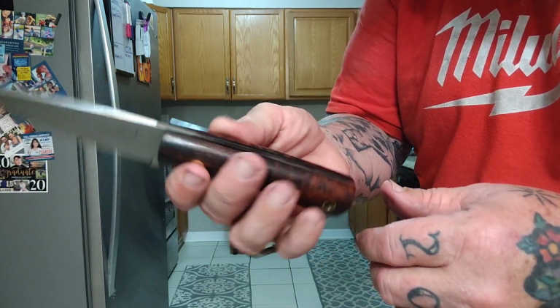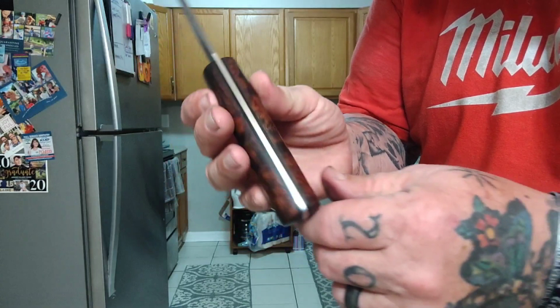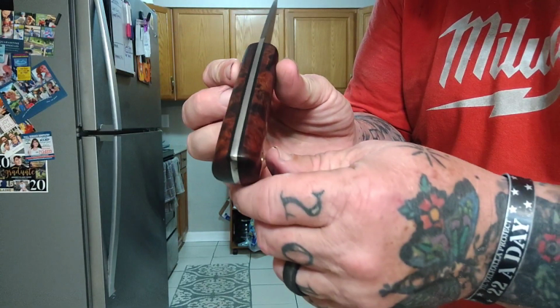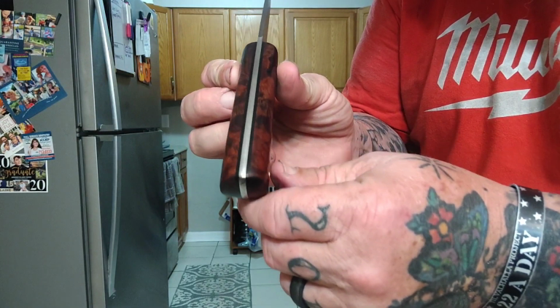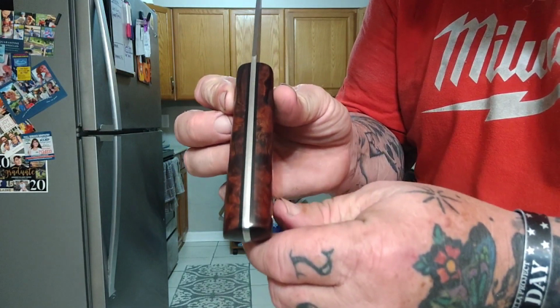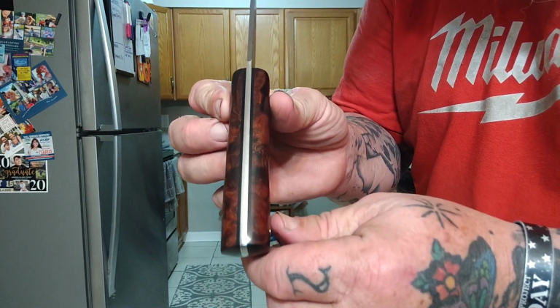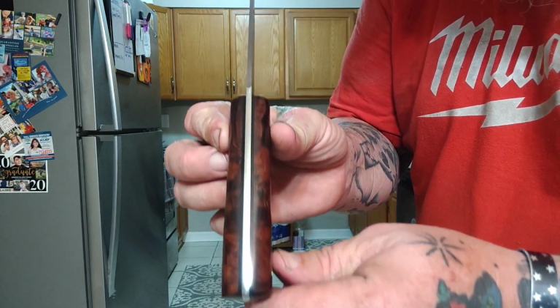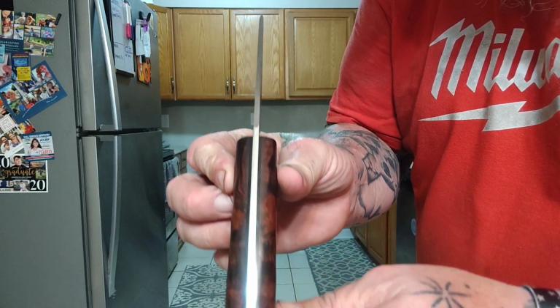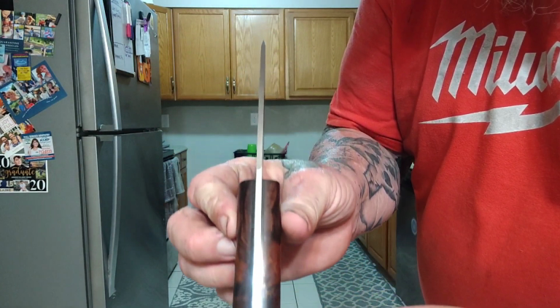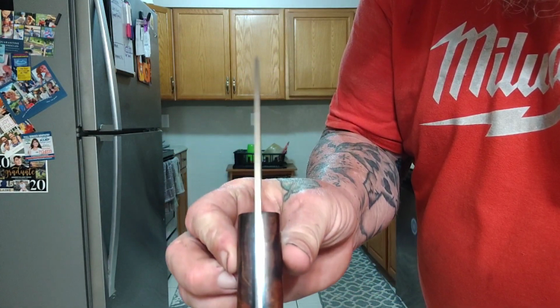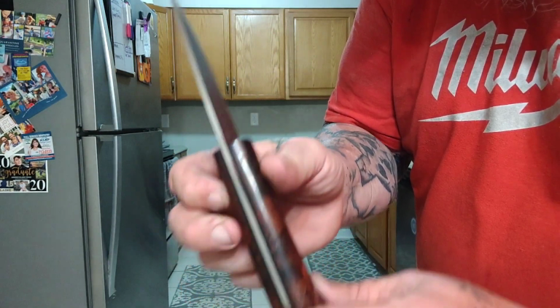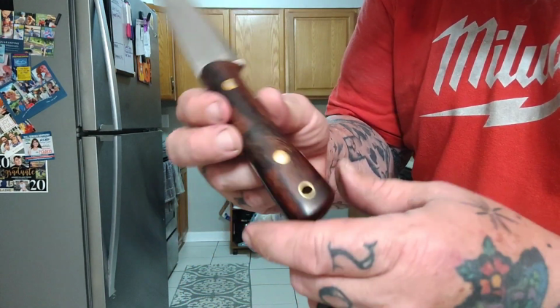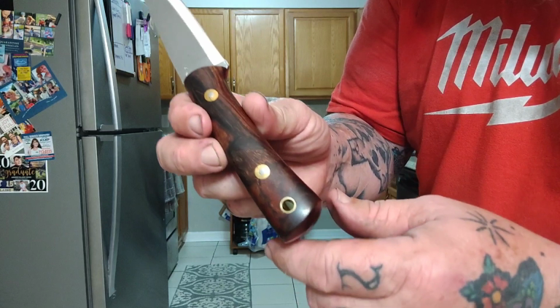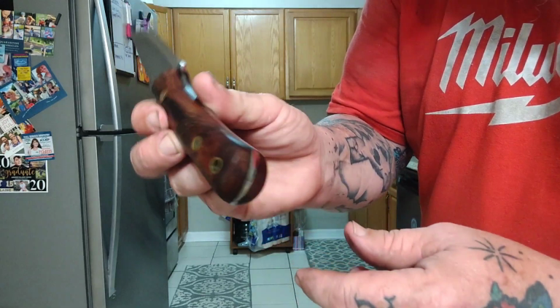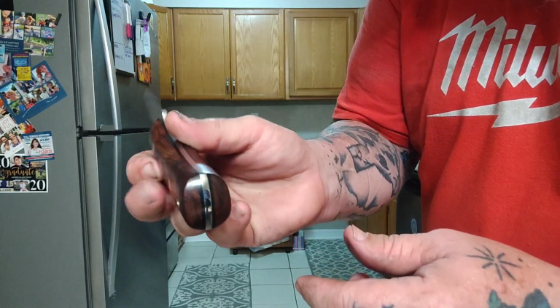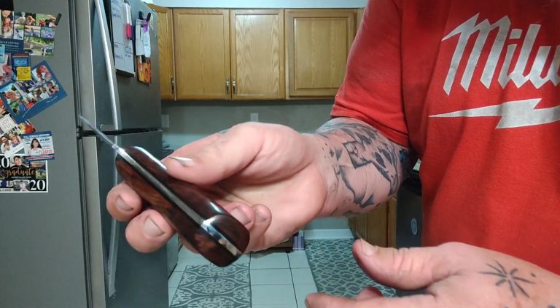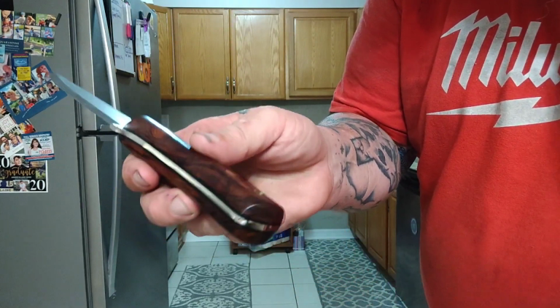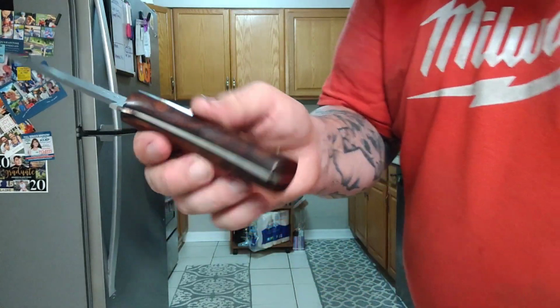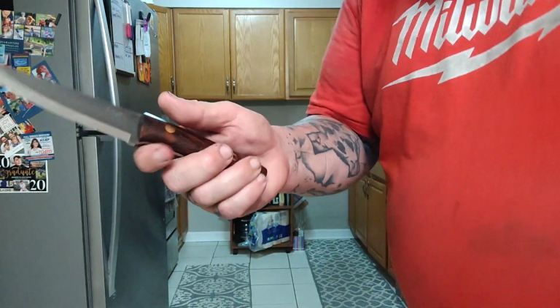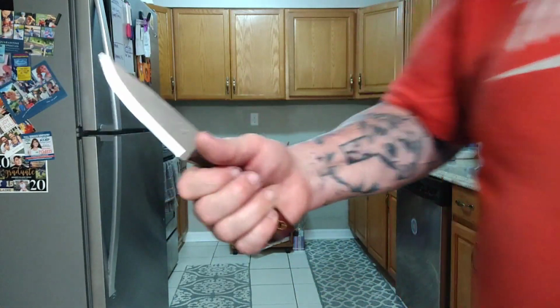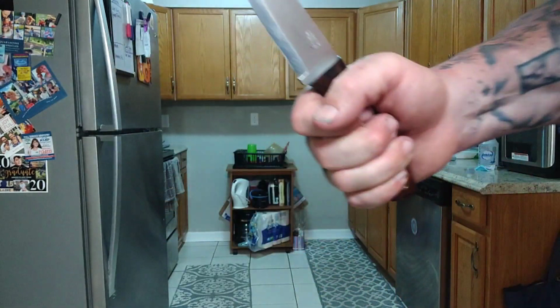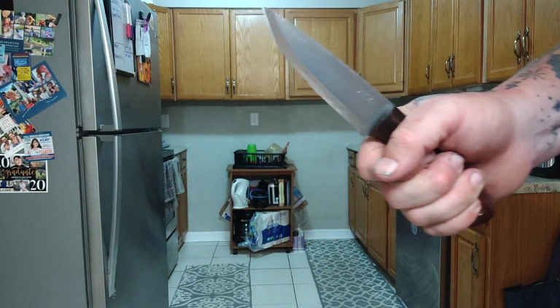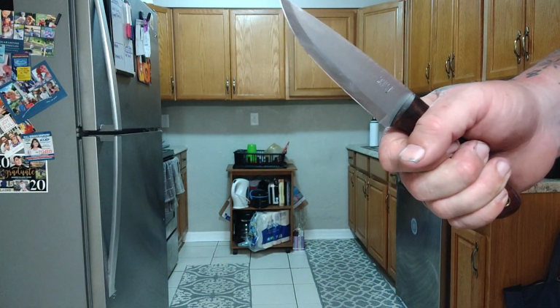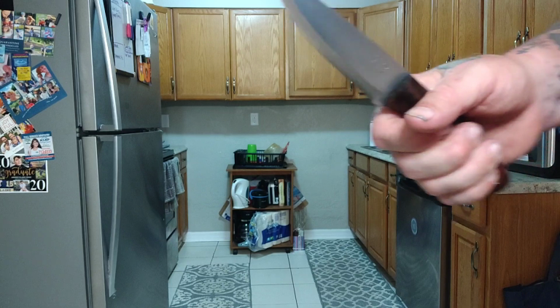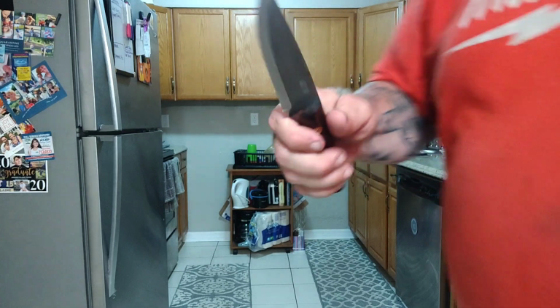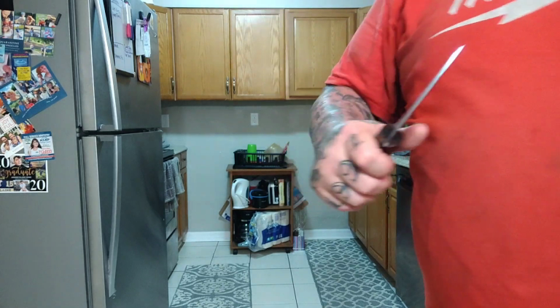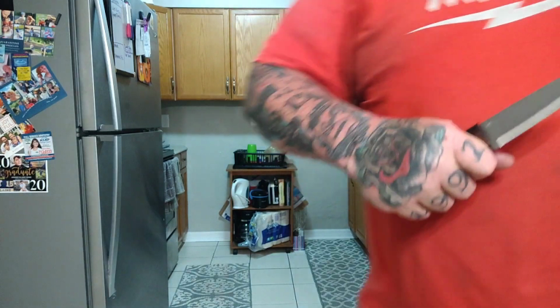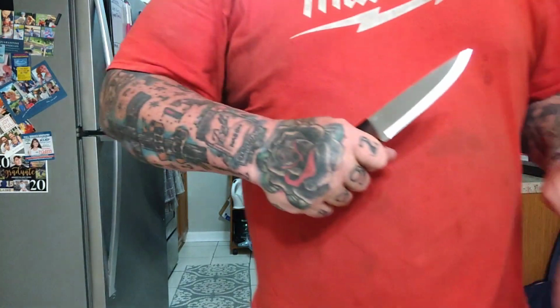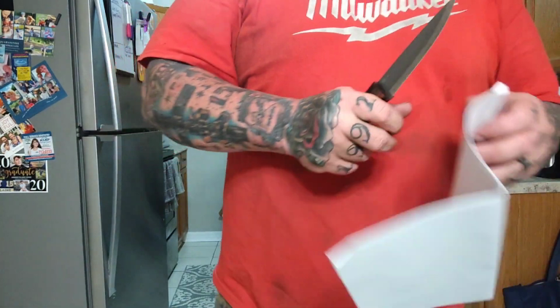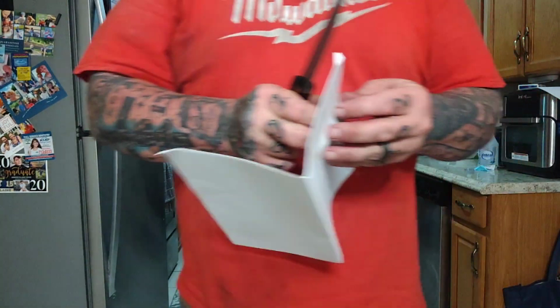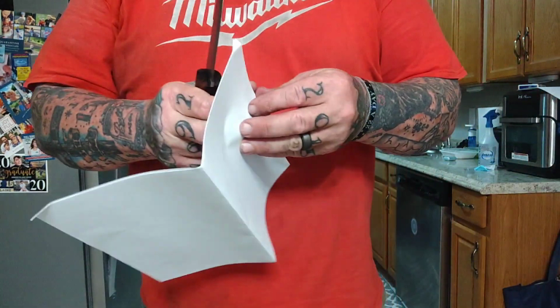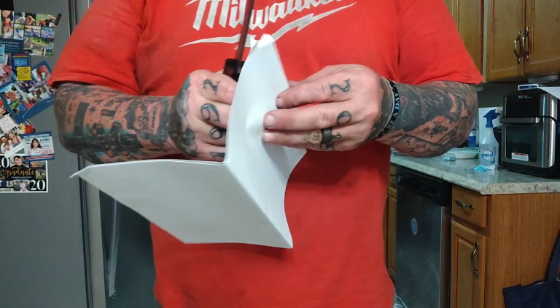Blade length is 4.312 inches or 110 millimeters. Blade thickness 0.125 or 3 millimeters. Blade steel: O1 — freaking love it. Ironwood handles, like I said, black liners. Country of origin: USA.